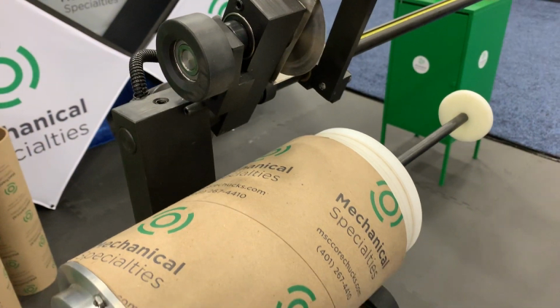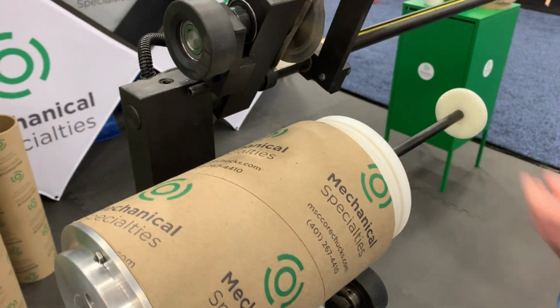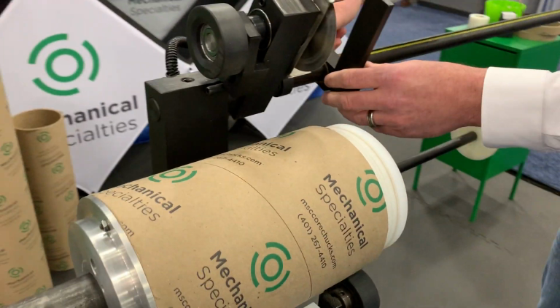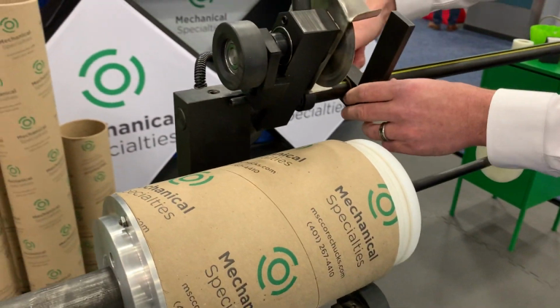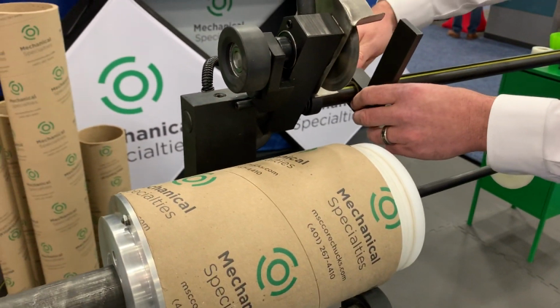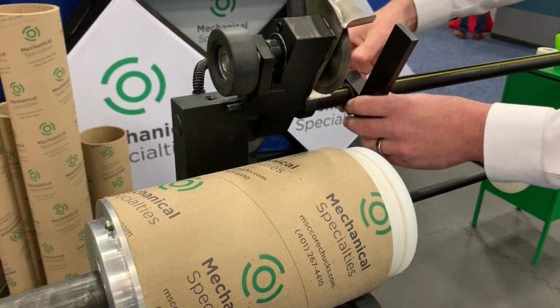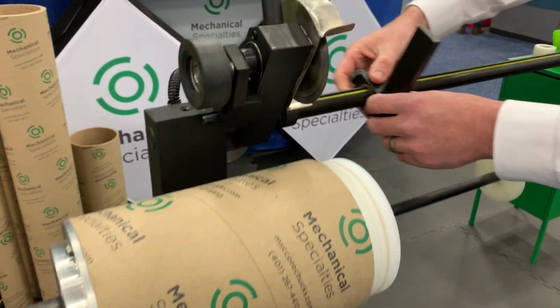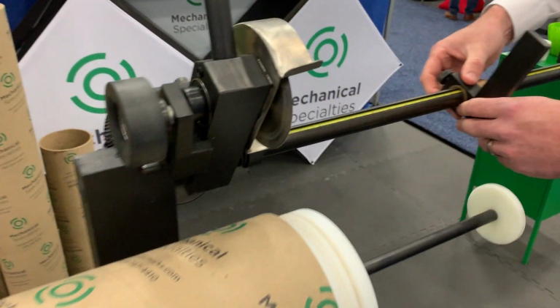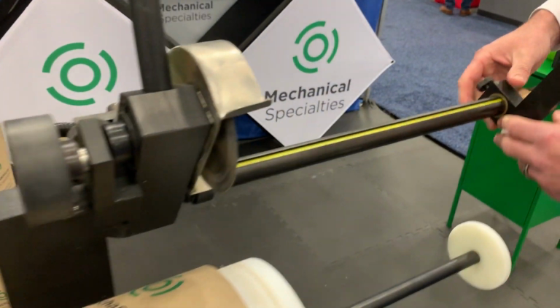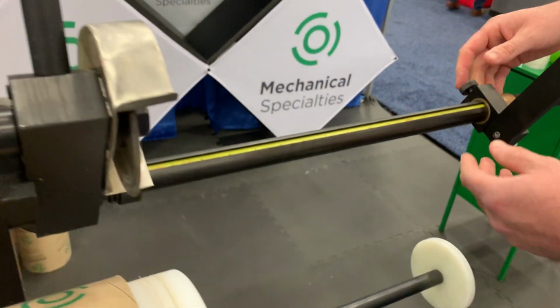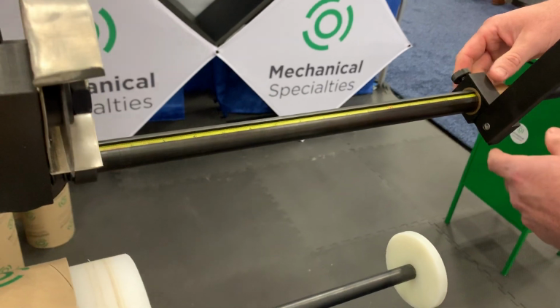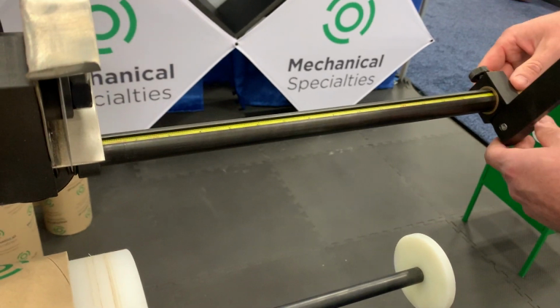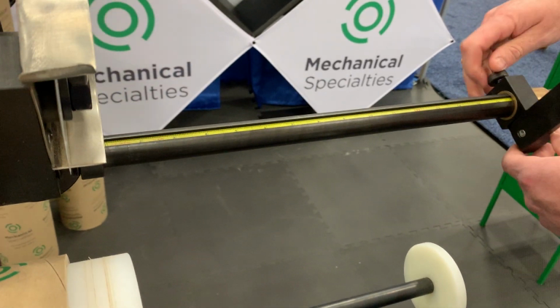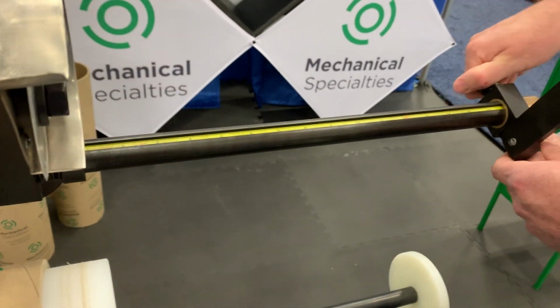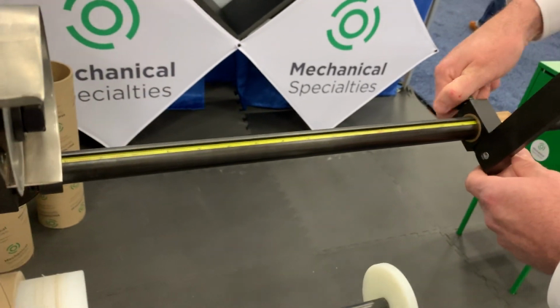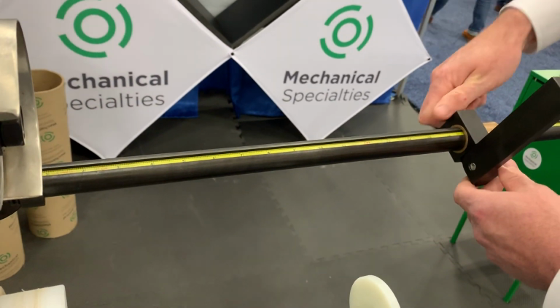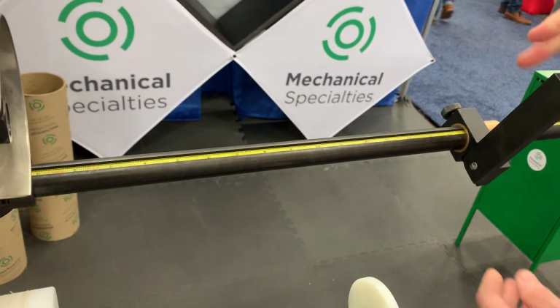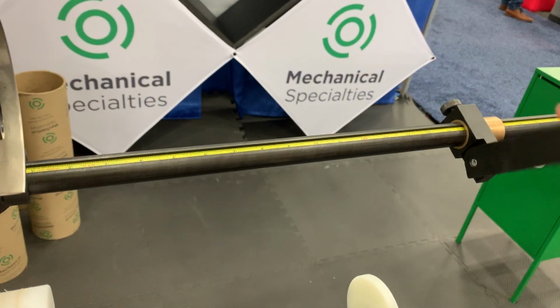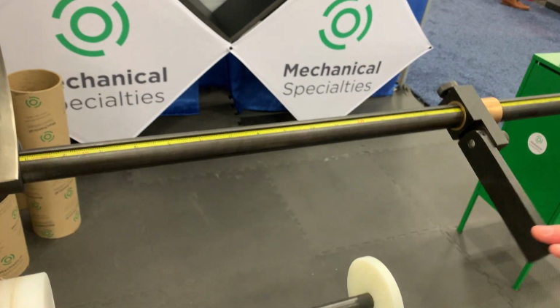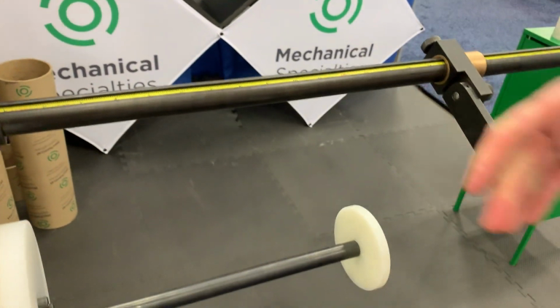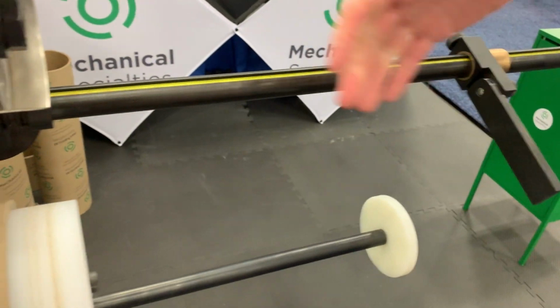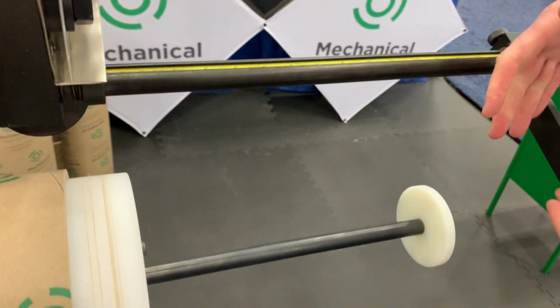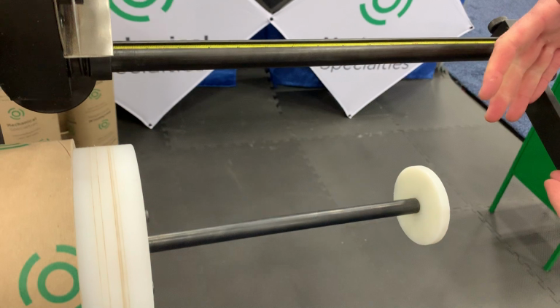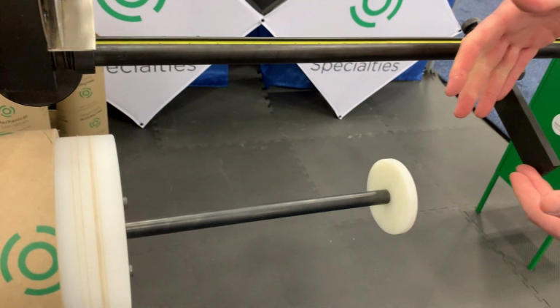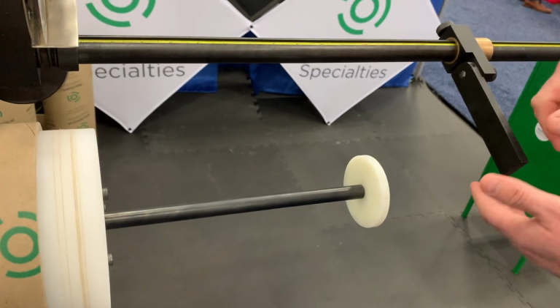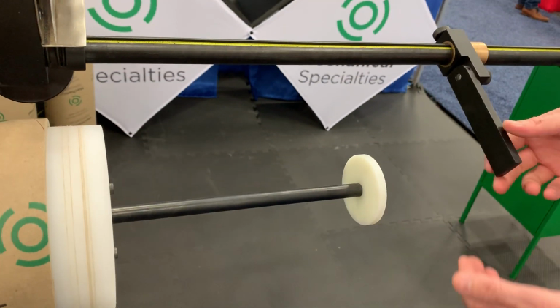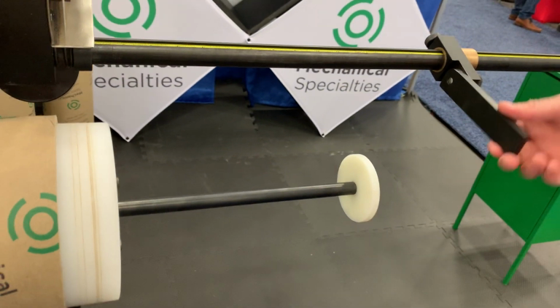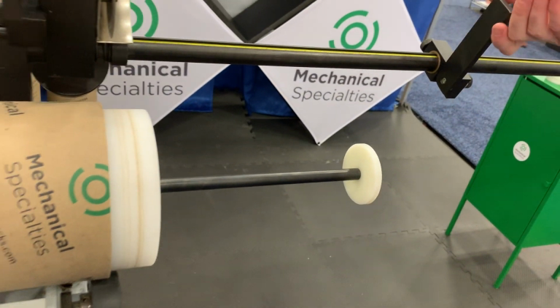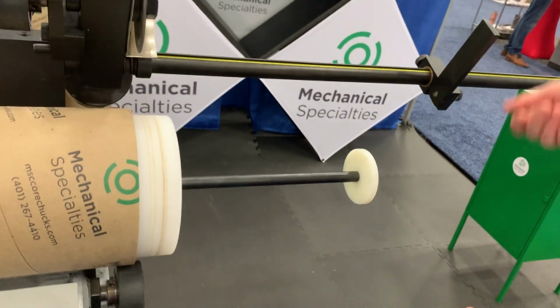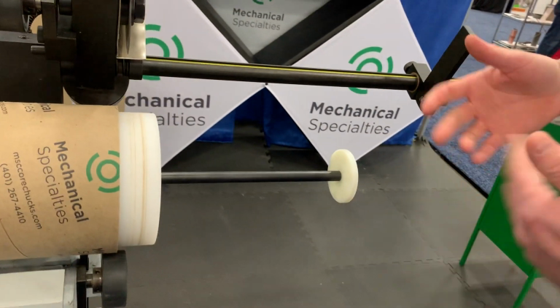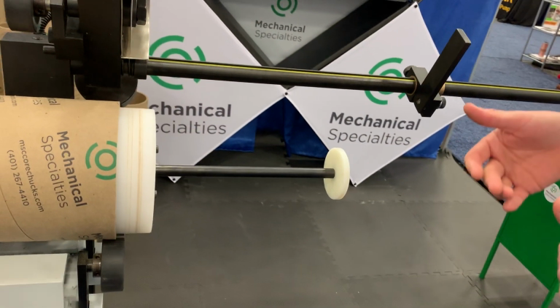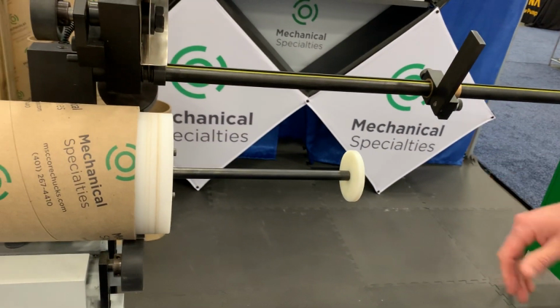Now we have our measuring bar. We can slide down the bar and adjust it to wherever we like. We lower this, slide our core to that point of contact, and then lift it up to get it out of the way to make the cut.